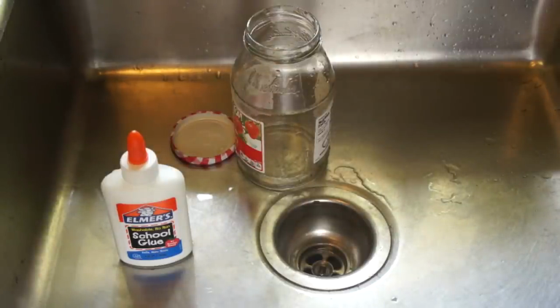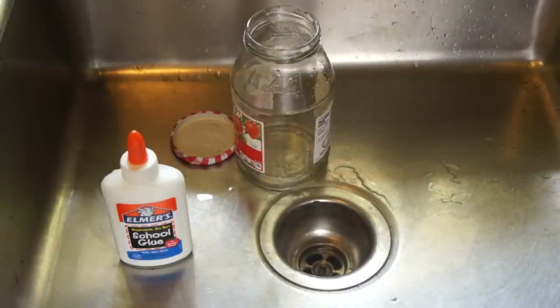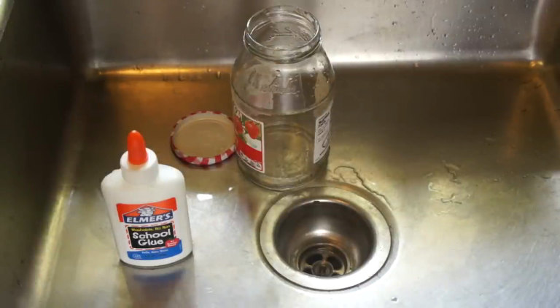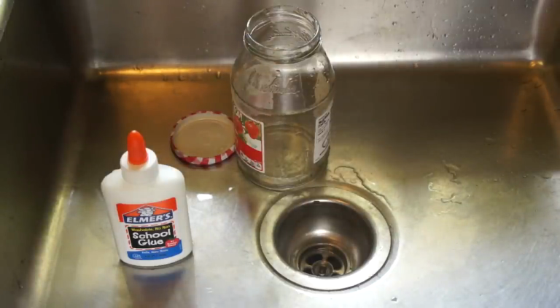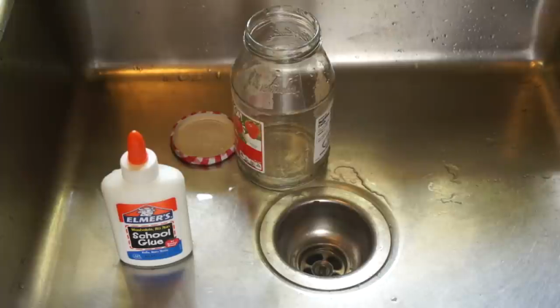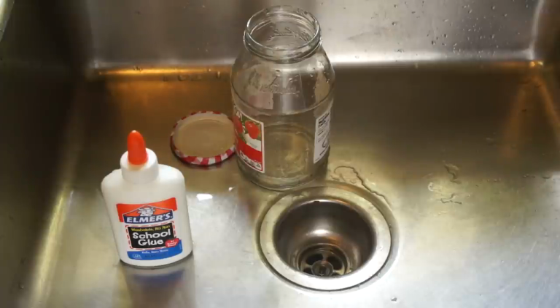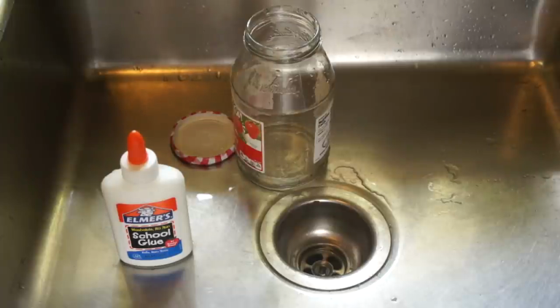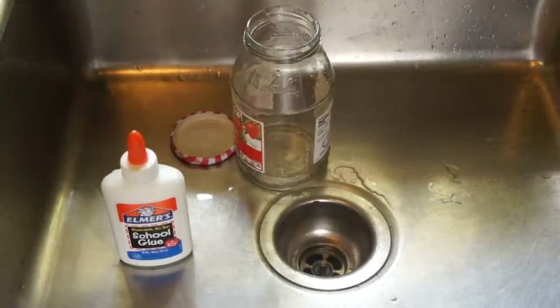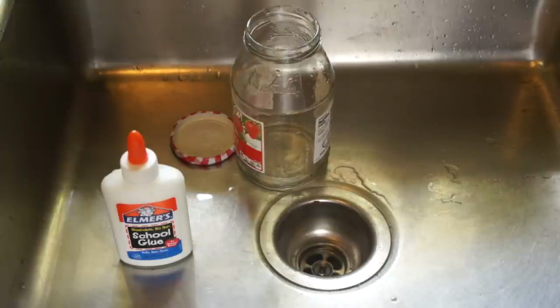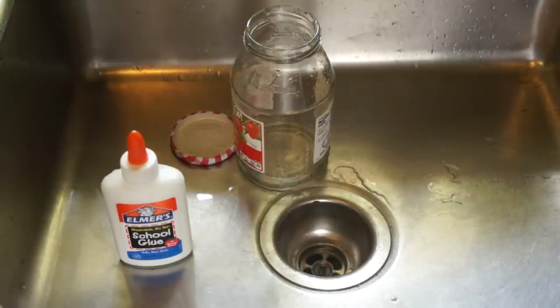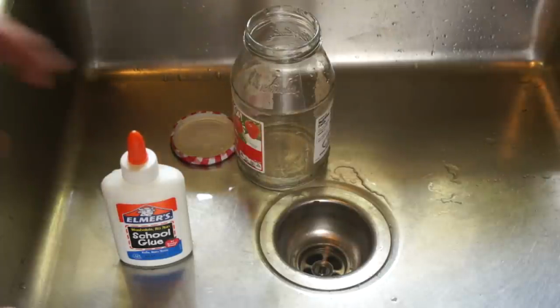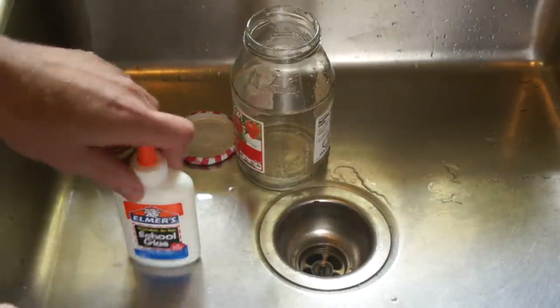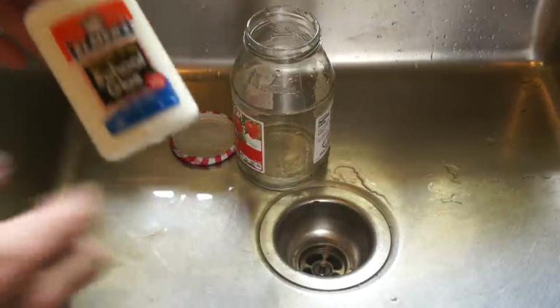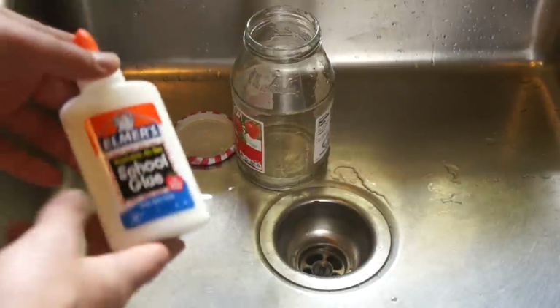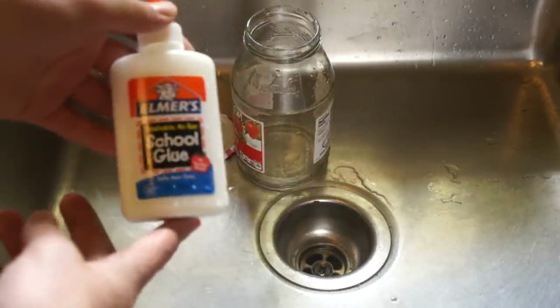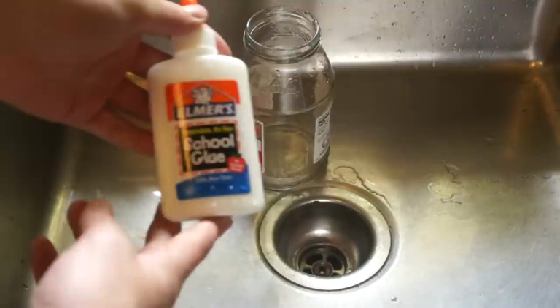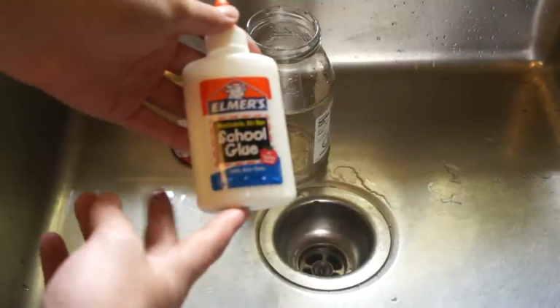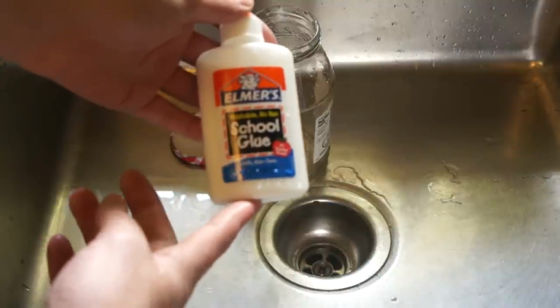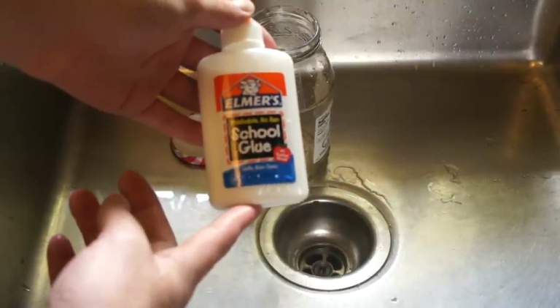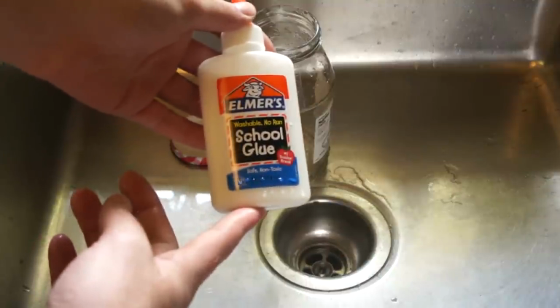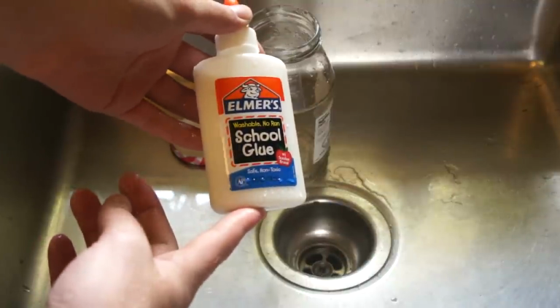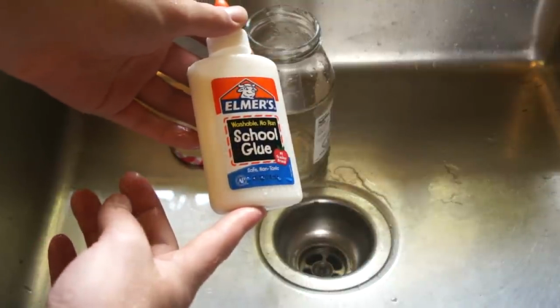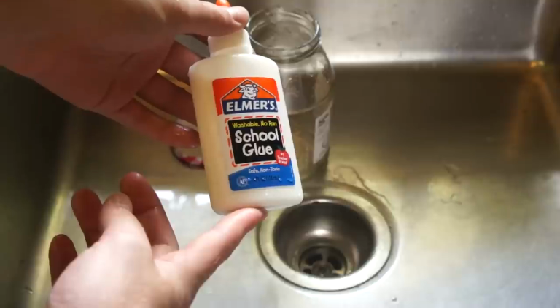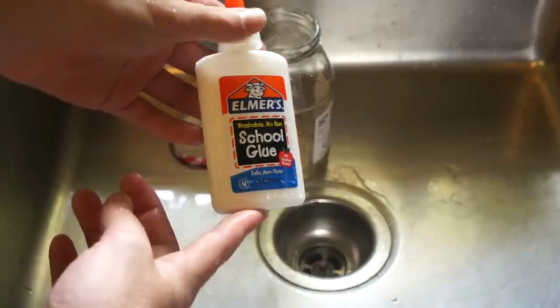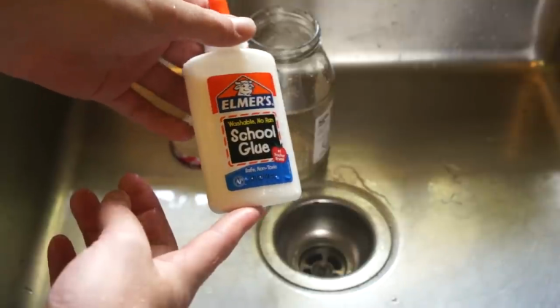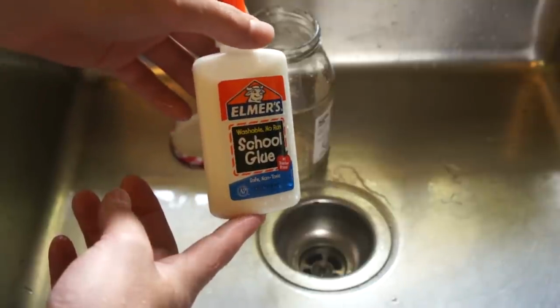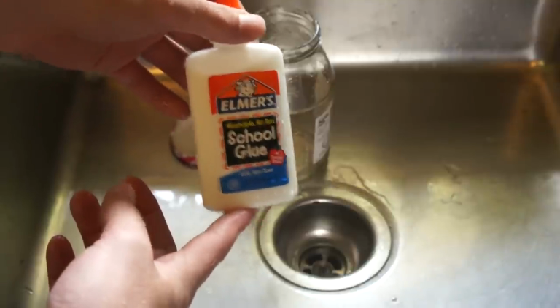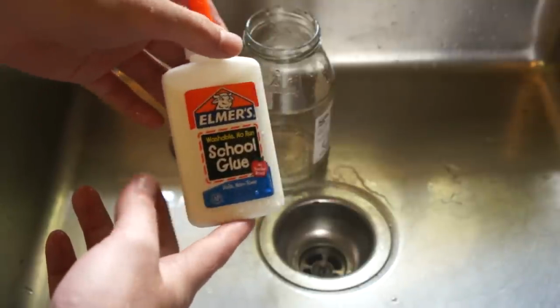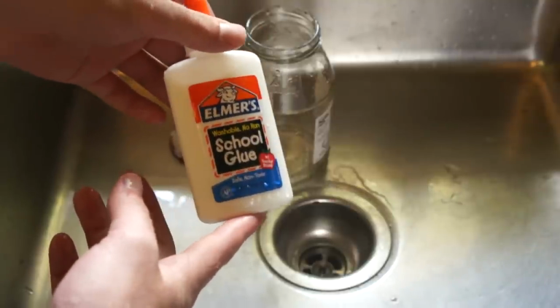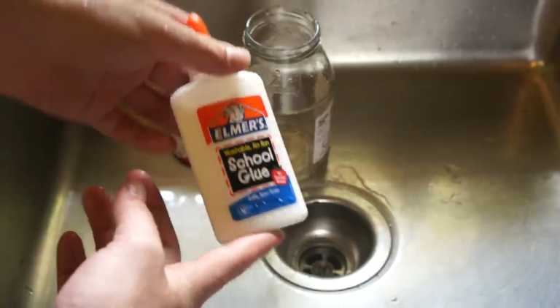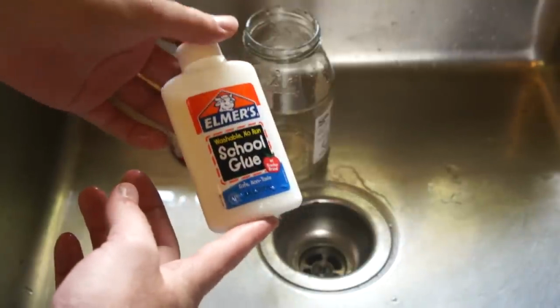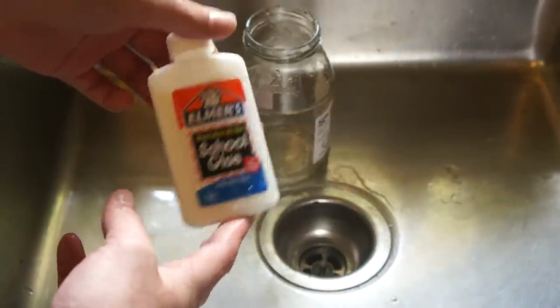The first thing needed is a PVAC based glue, which is normally marketed as a non-toxic and washable white glue. In our case, we're using Elmer's glue, but be sure to turn the bottle around and verify that the primary ingredient is PVAC.